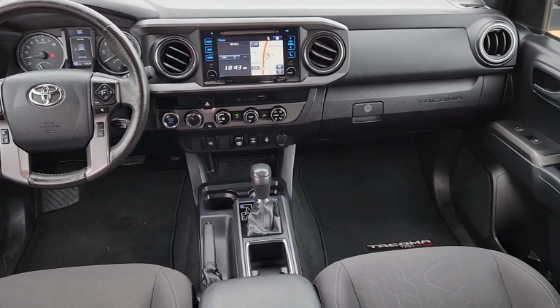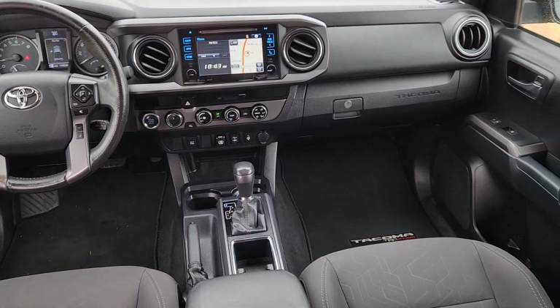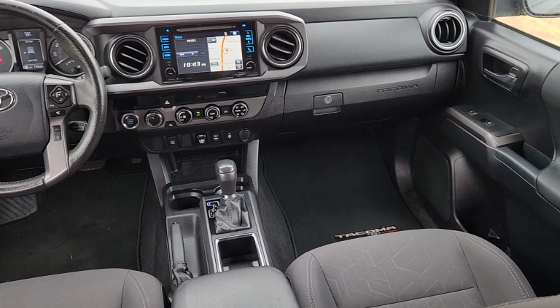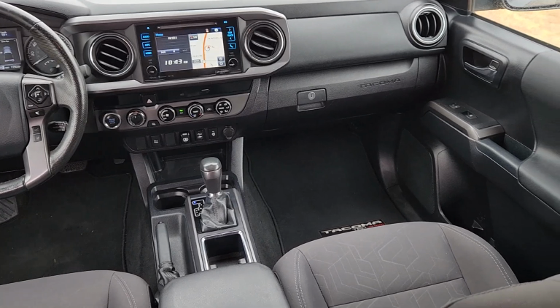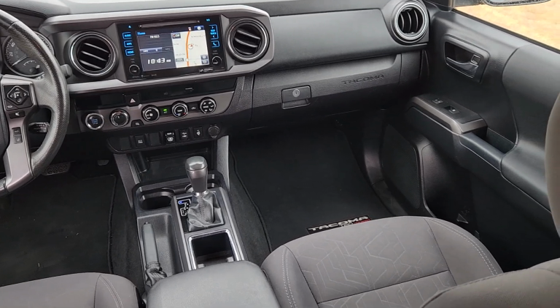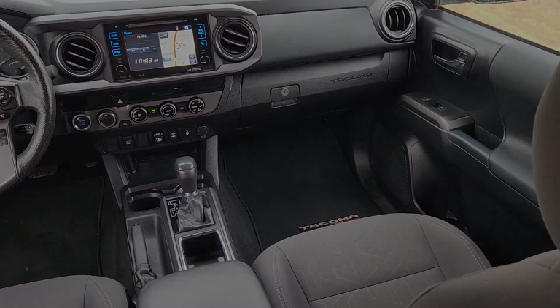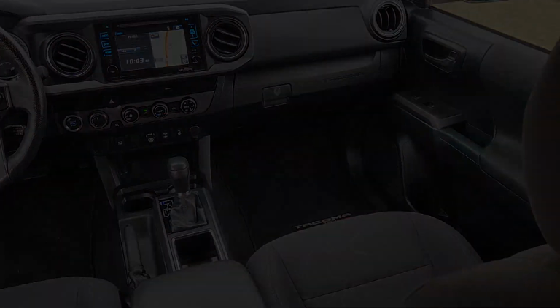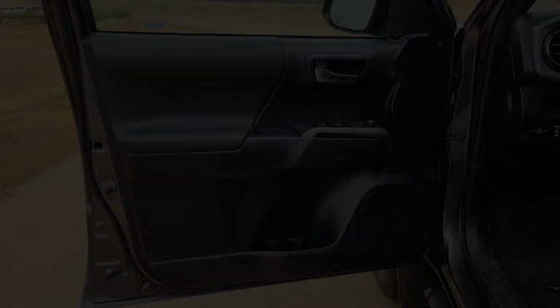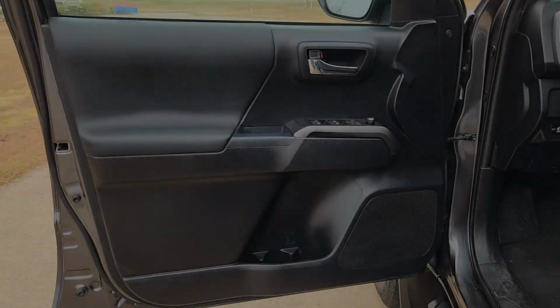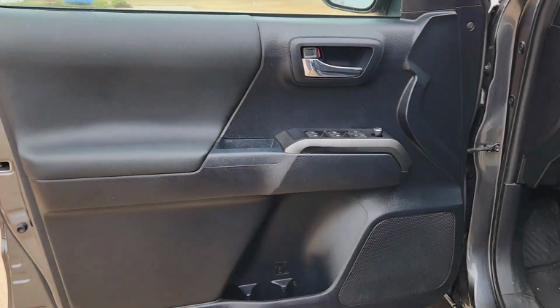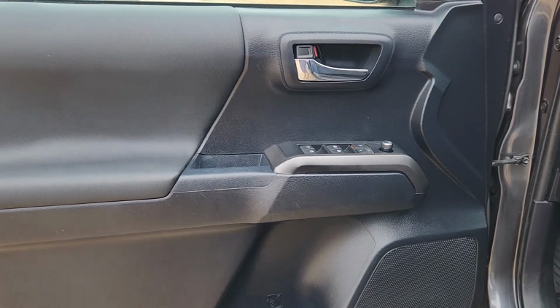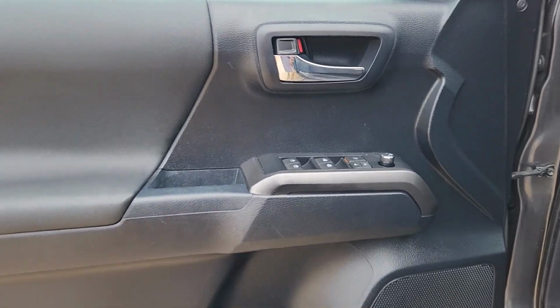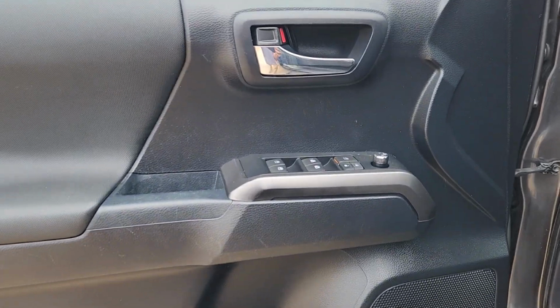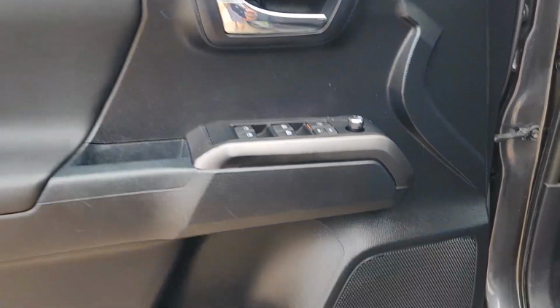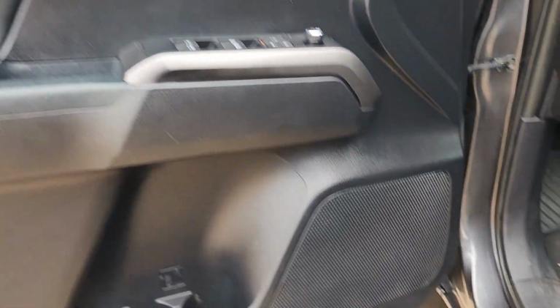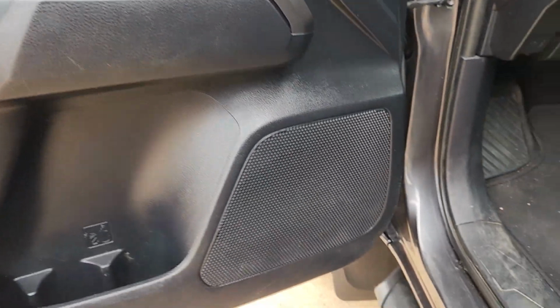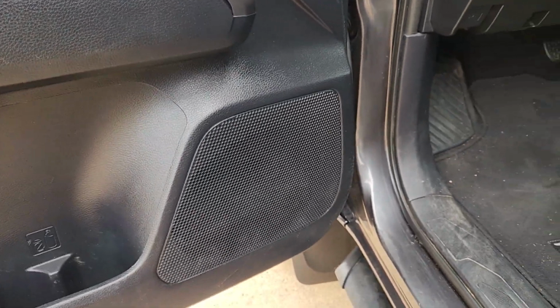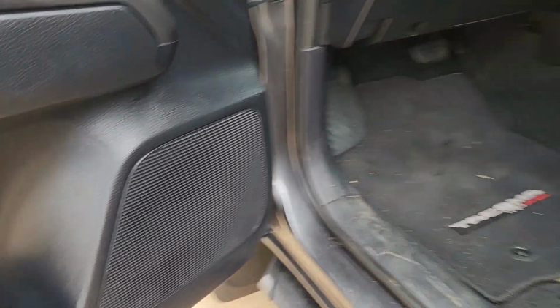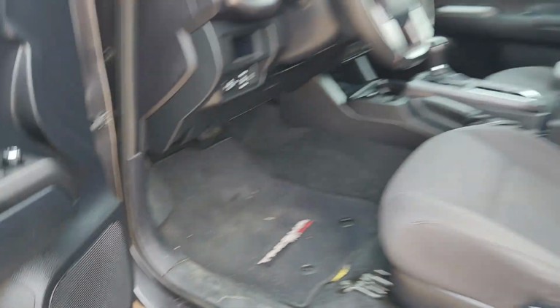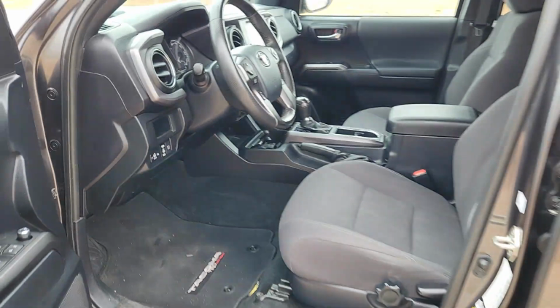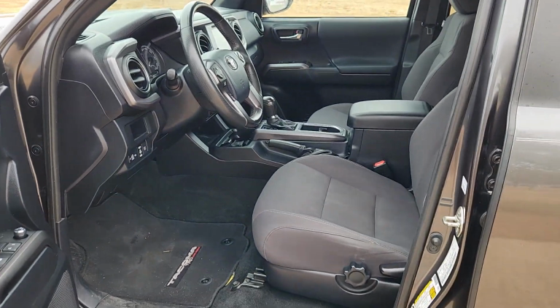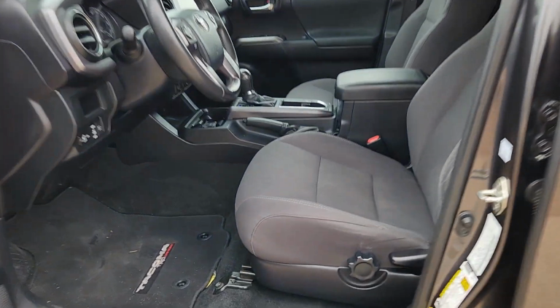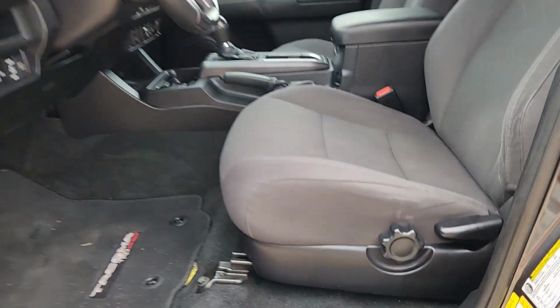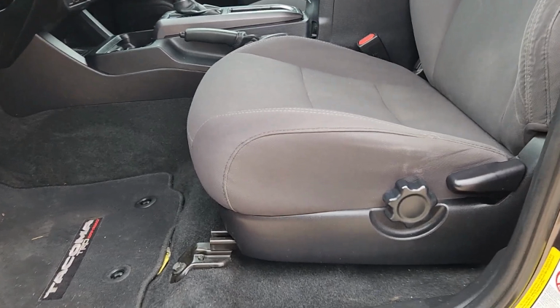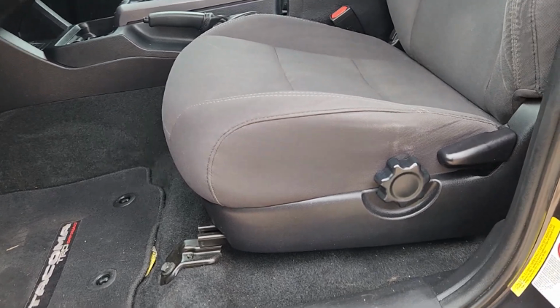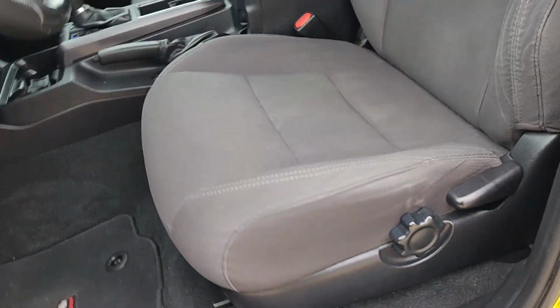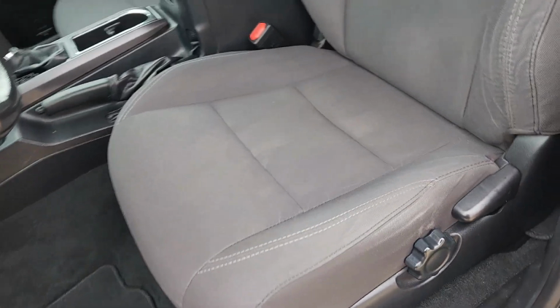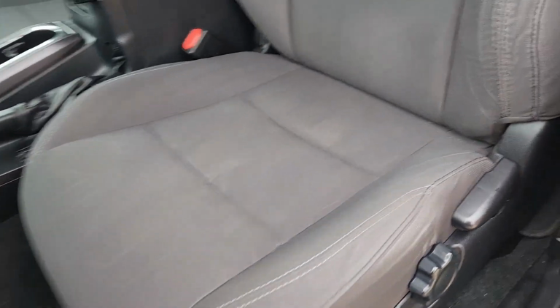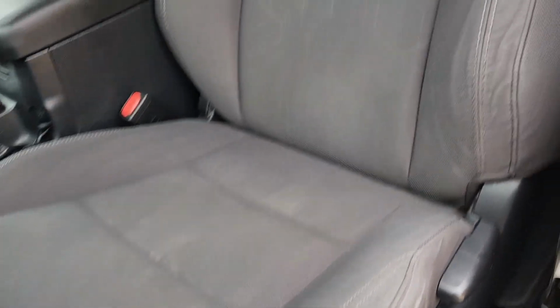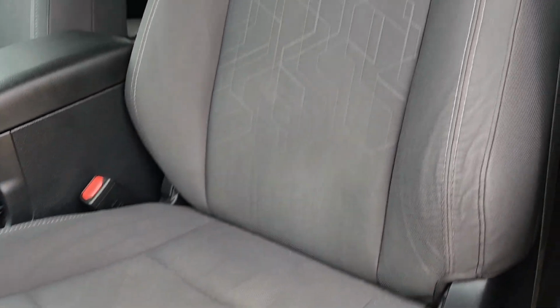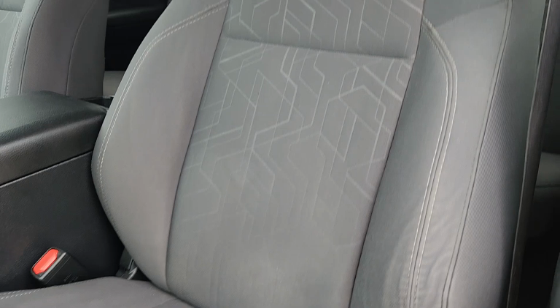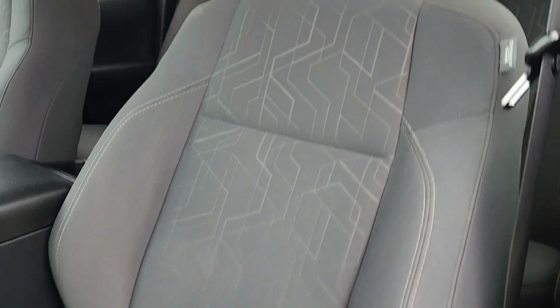Navigation system, keyless entry, satellite radio, fog lamps, backup camera, steering wheel audio controls, aluminum wheels, alarm, electronic stability control, traction control.